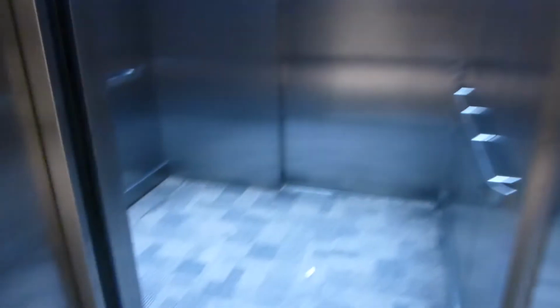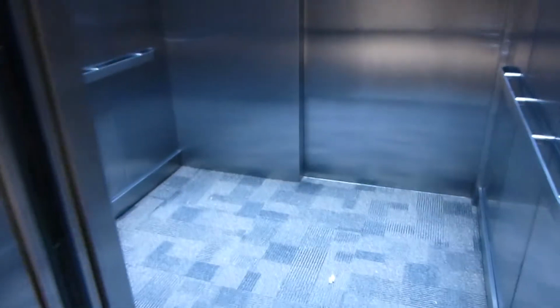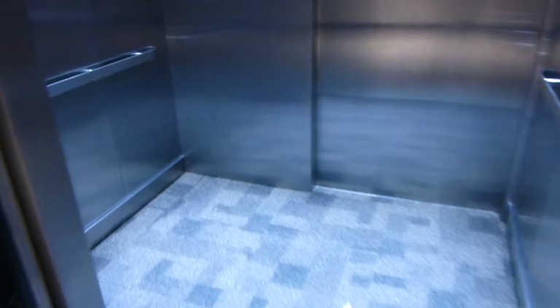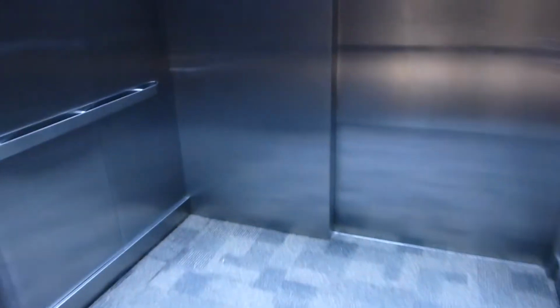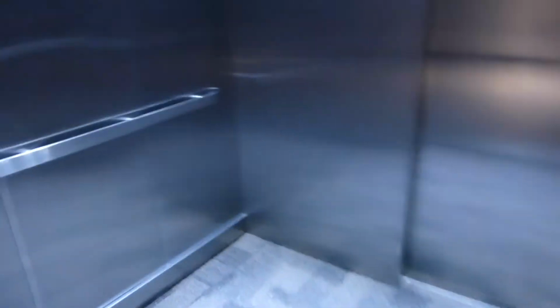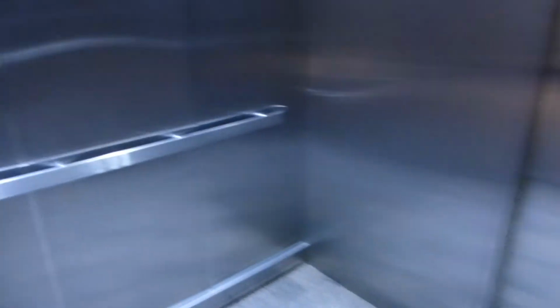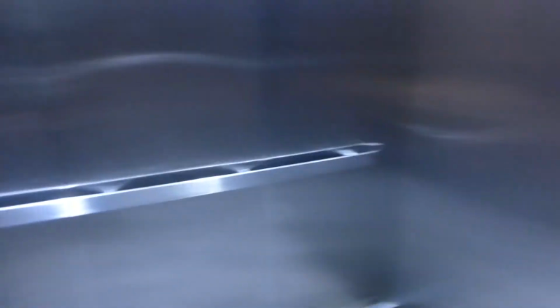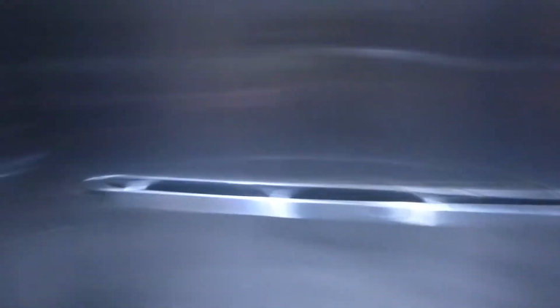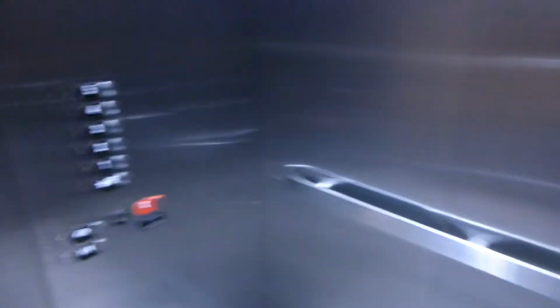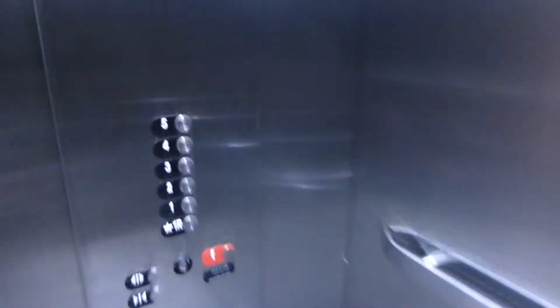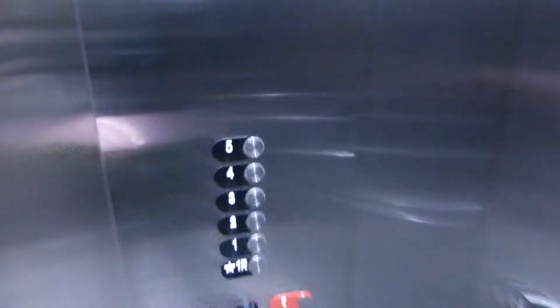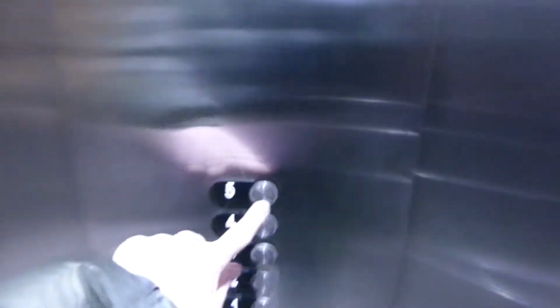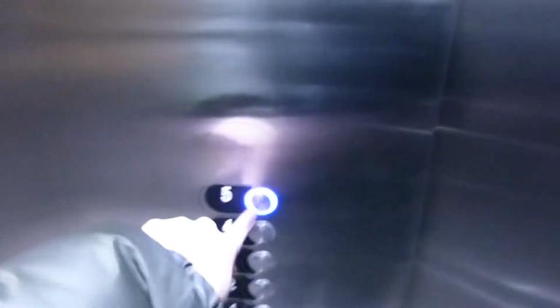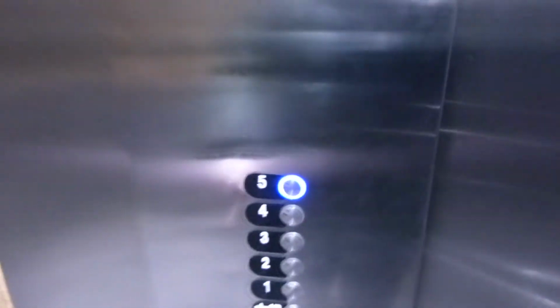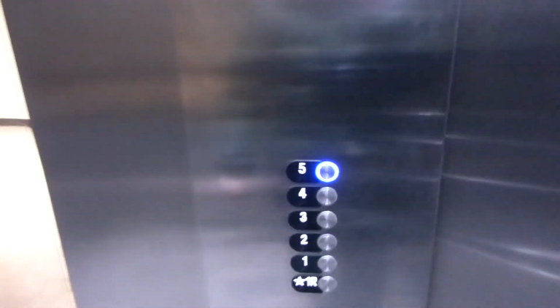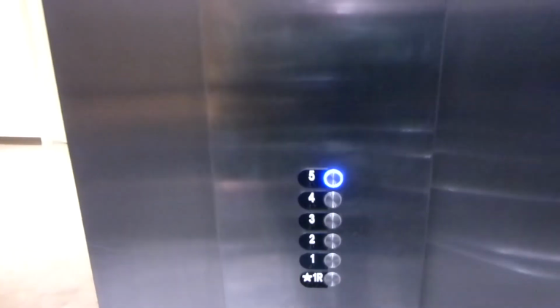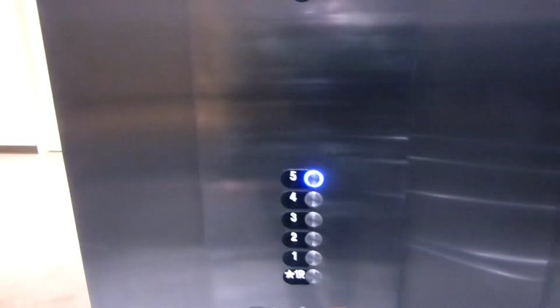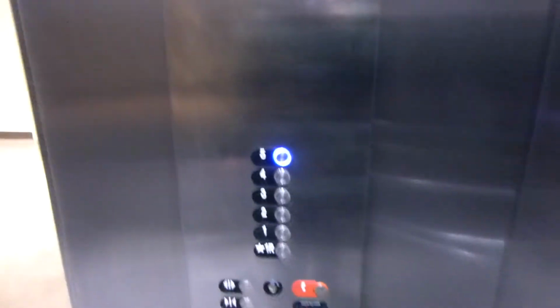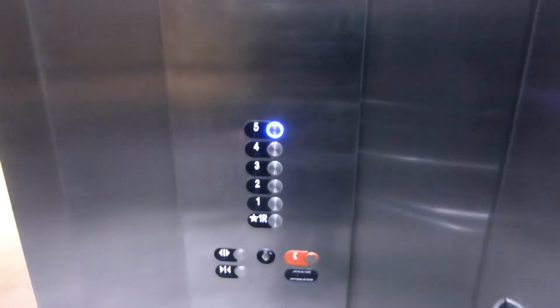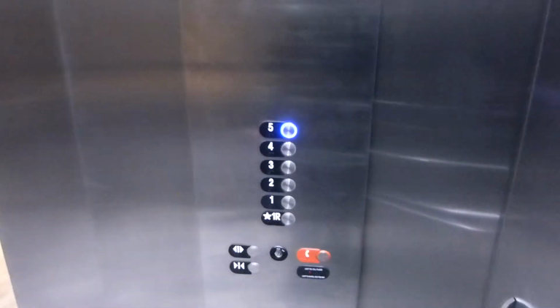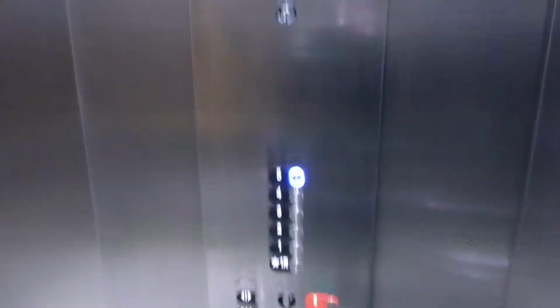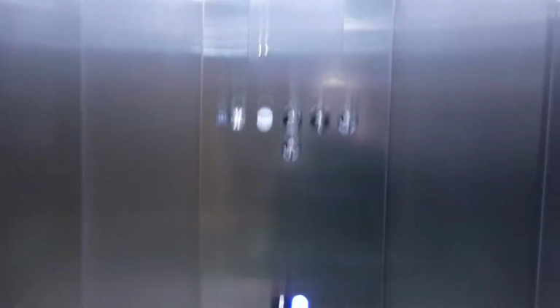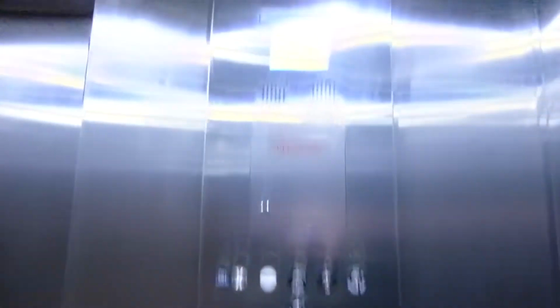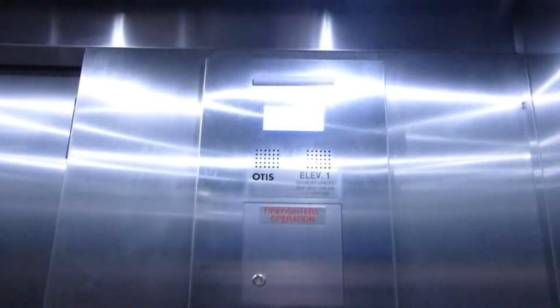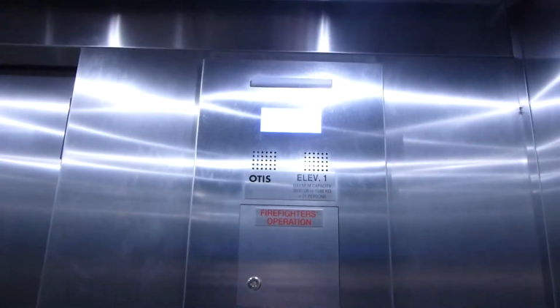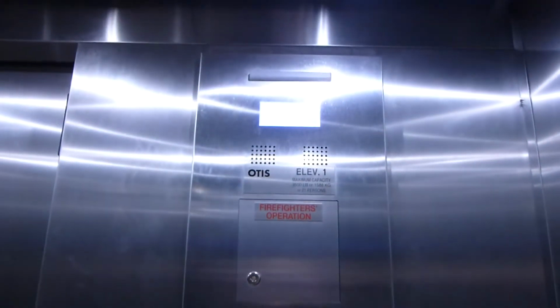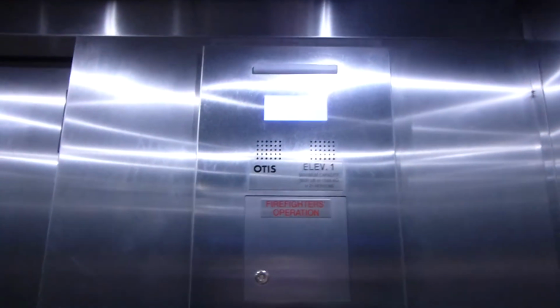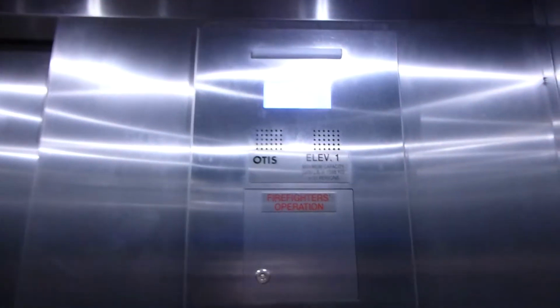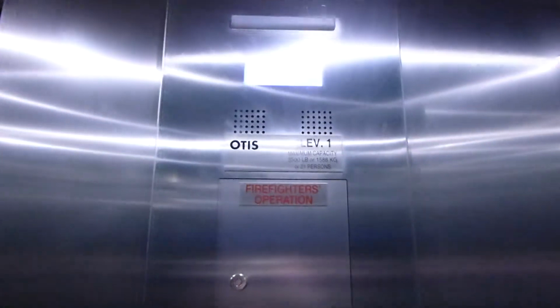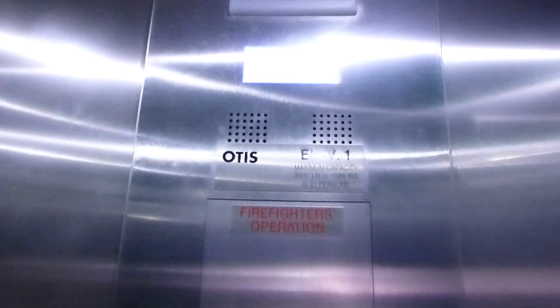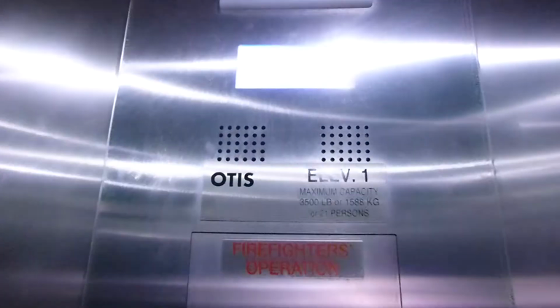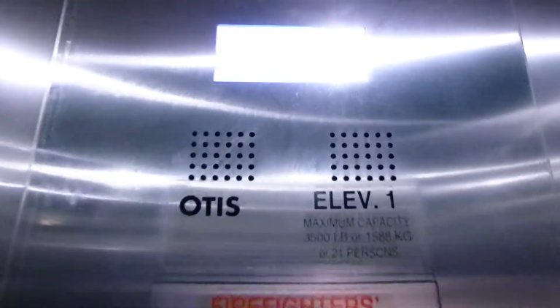This is the Otis Gen 2 Elevator at Moria and Retner Halls at the University of Rochester in Rochester, New York. This was put in when Retner Hall was built not very long ago.